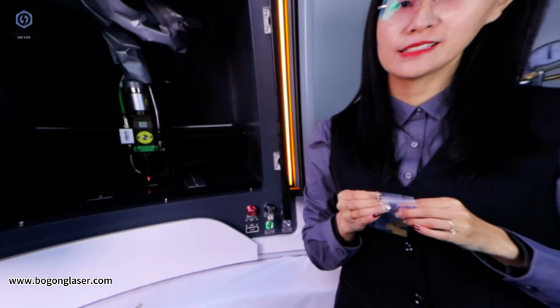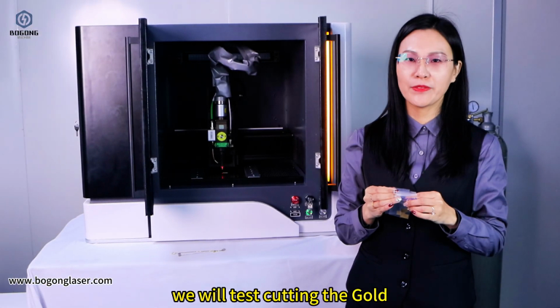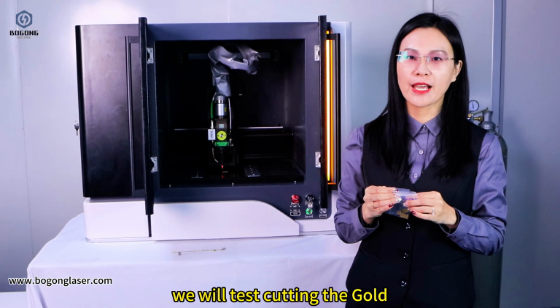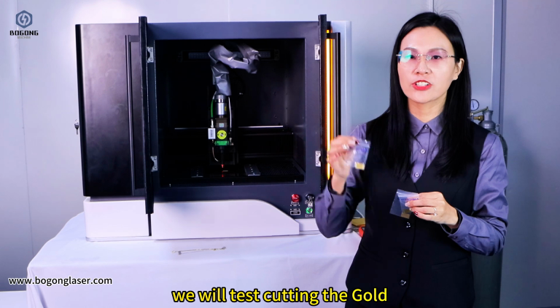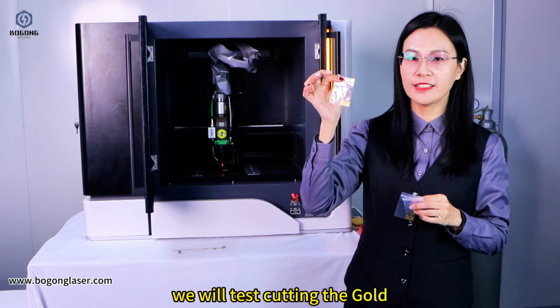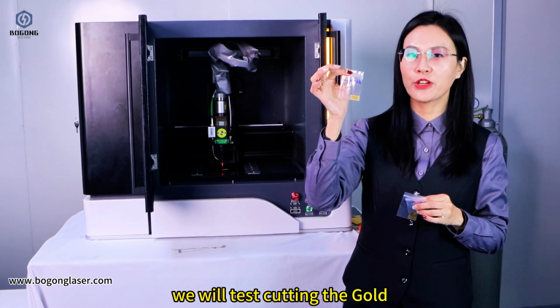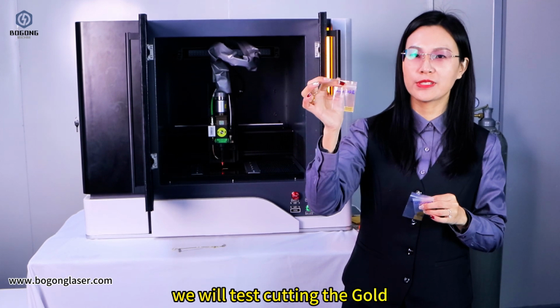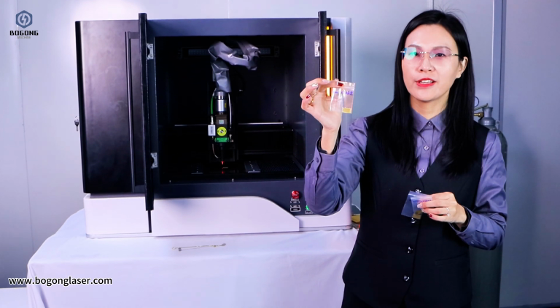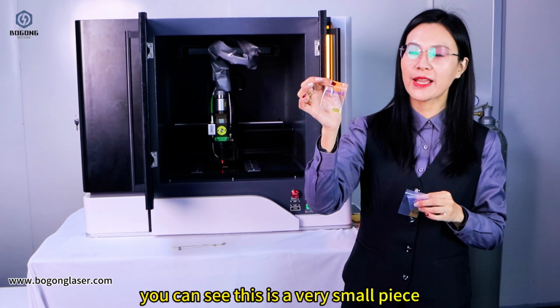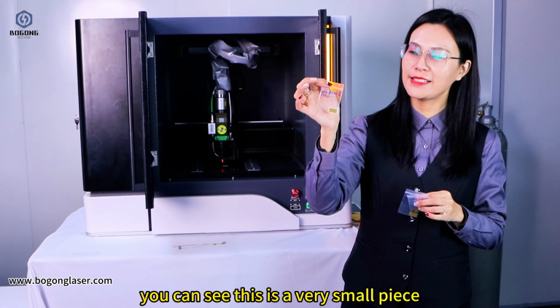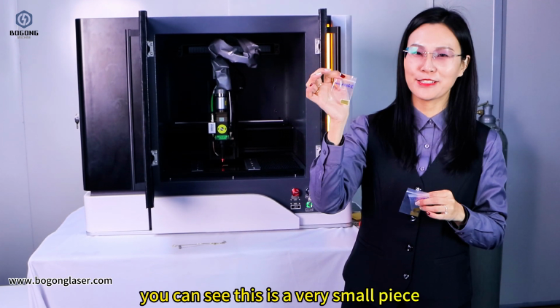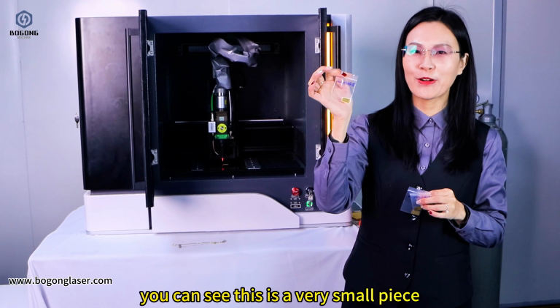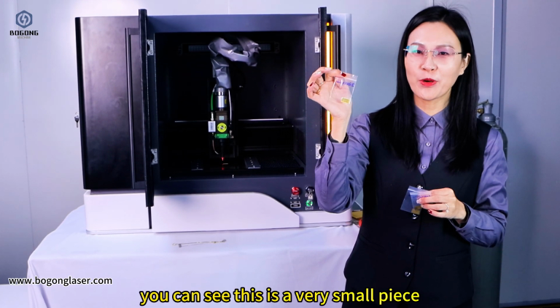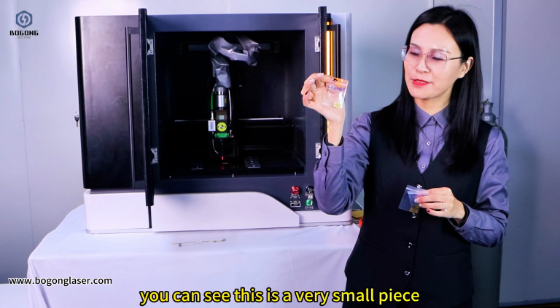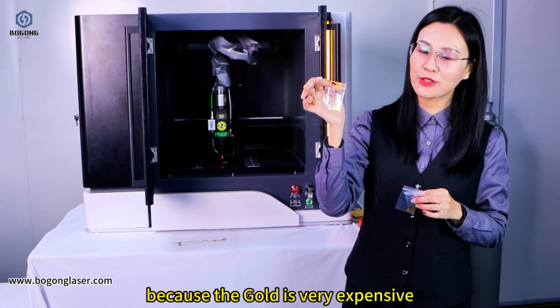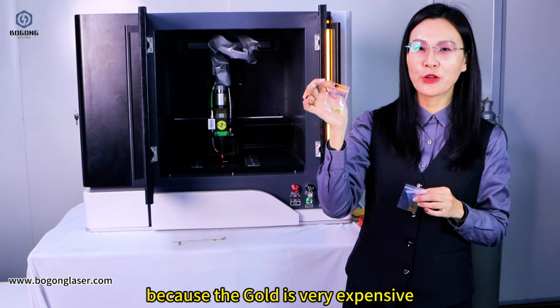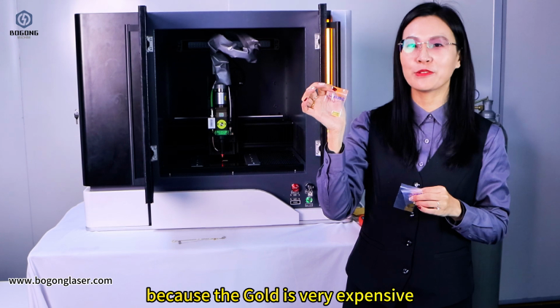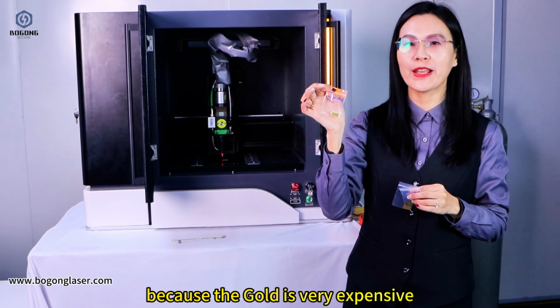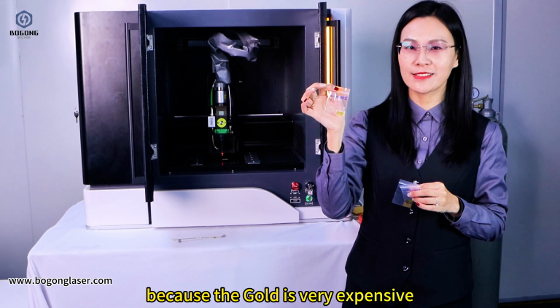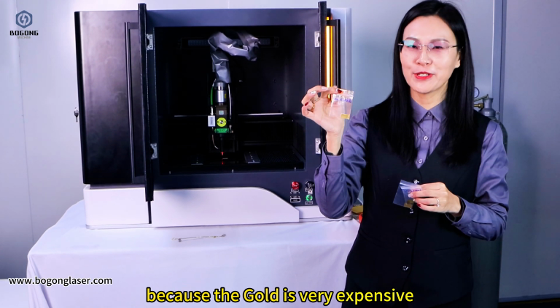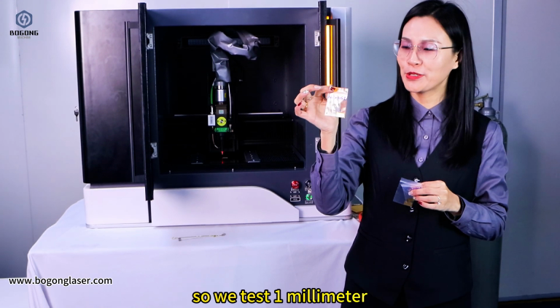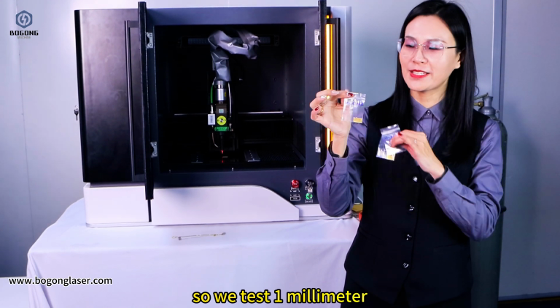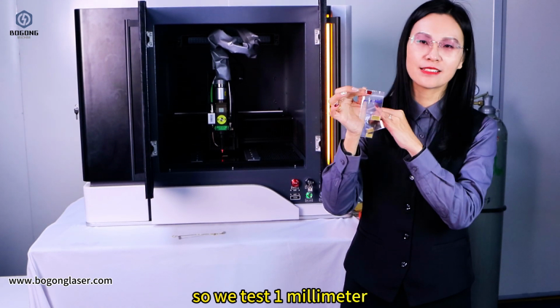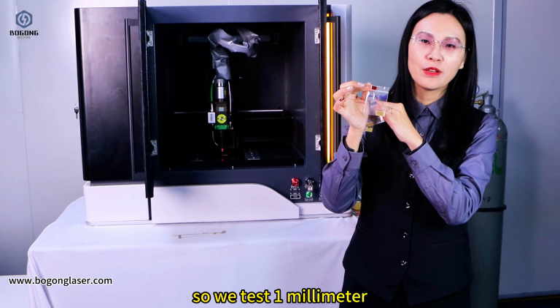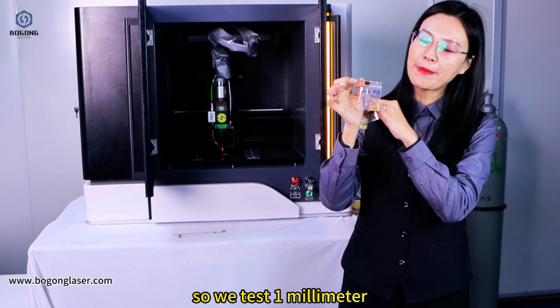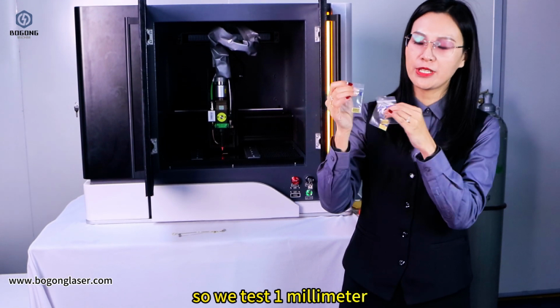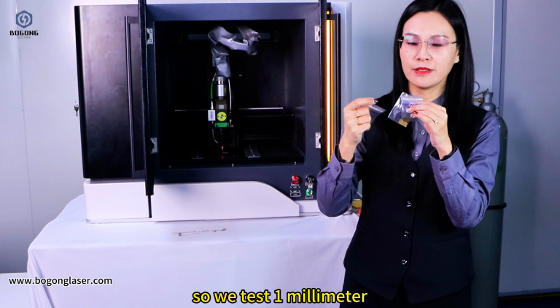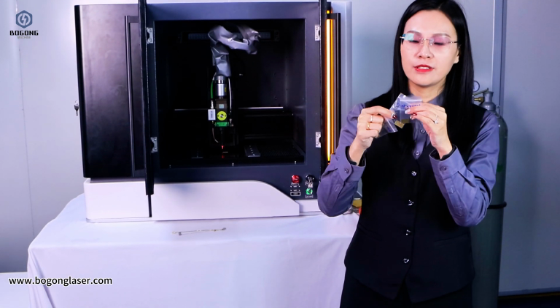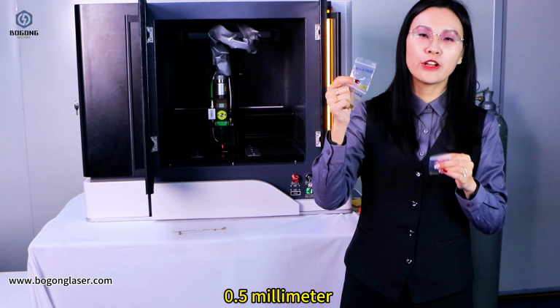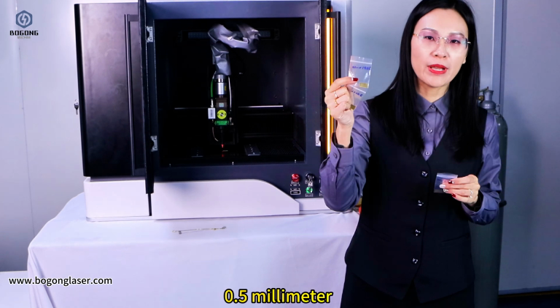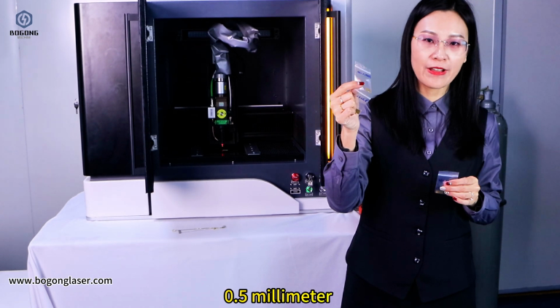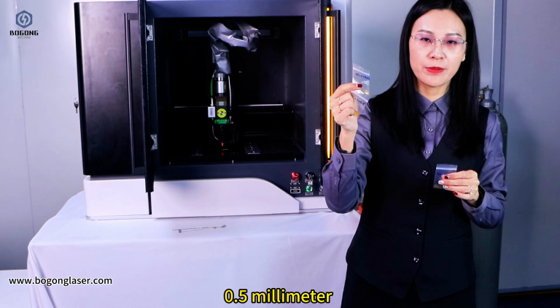We will test cutting the gold. You can see this is a very small piece because the gold is very expensive, so we tested 1mm and 0.5mm.